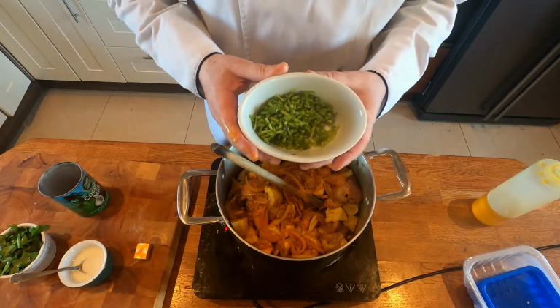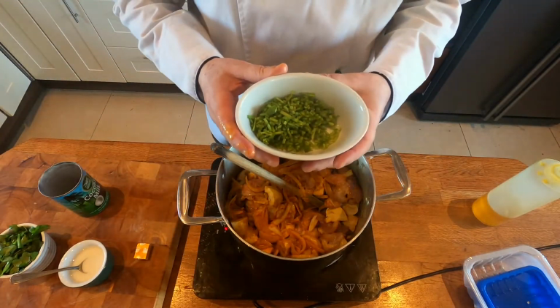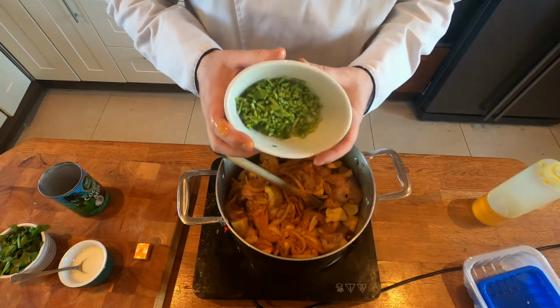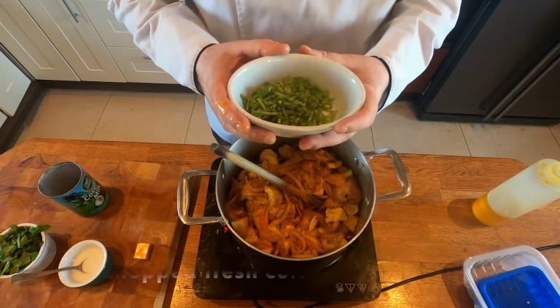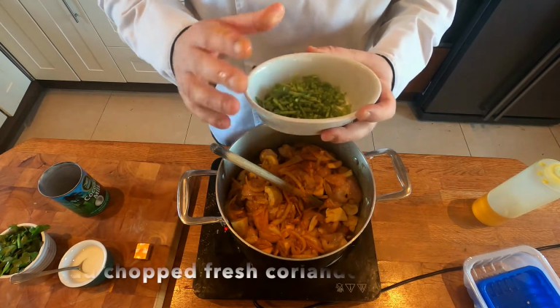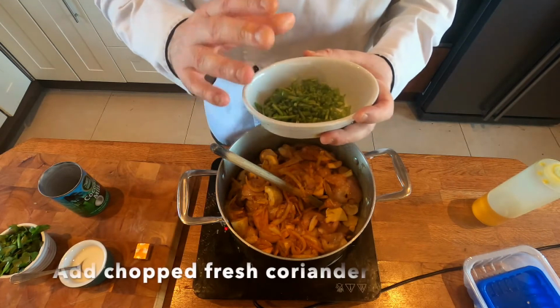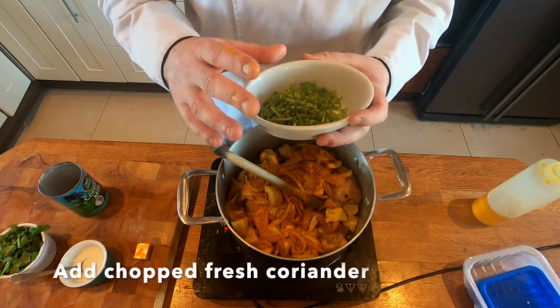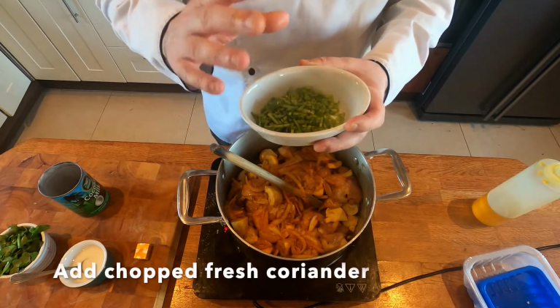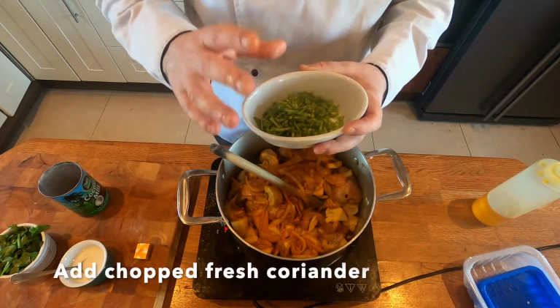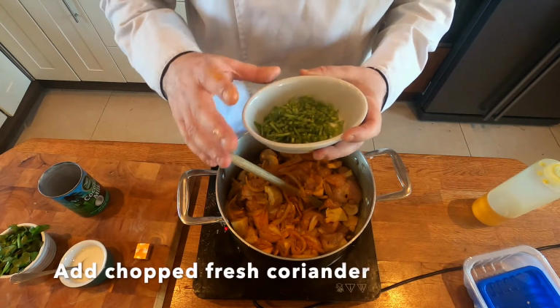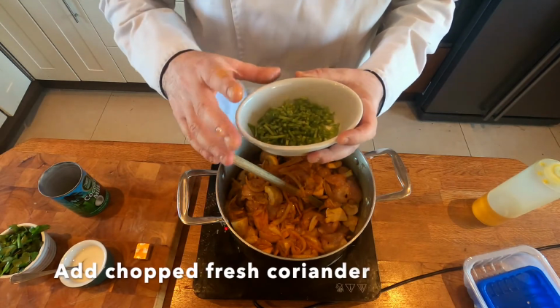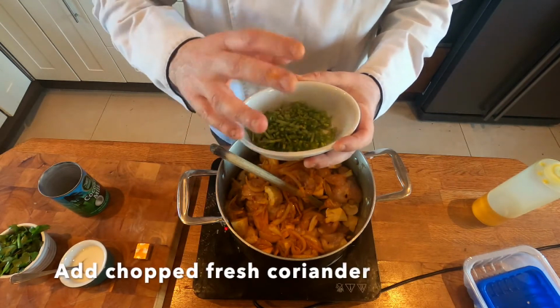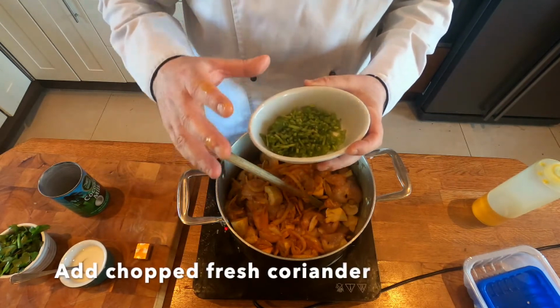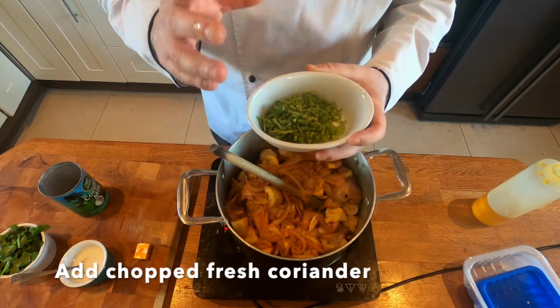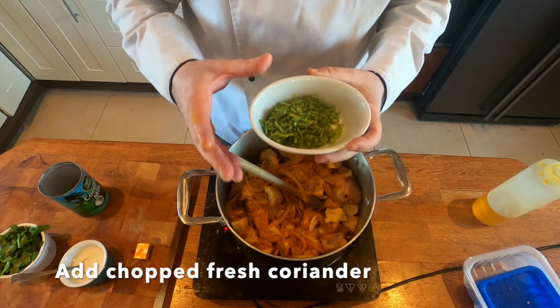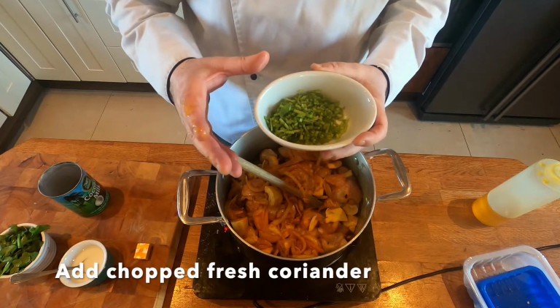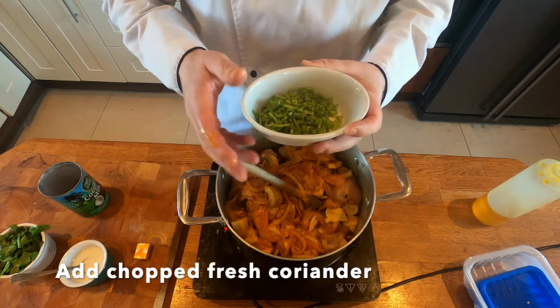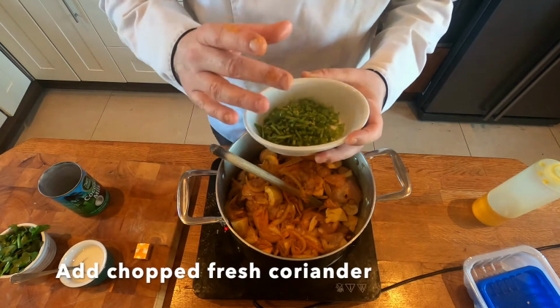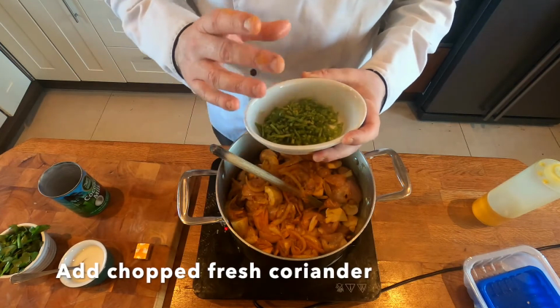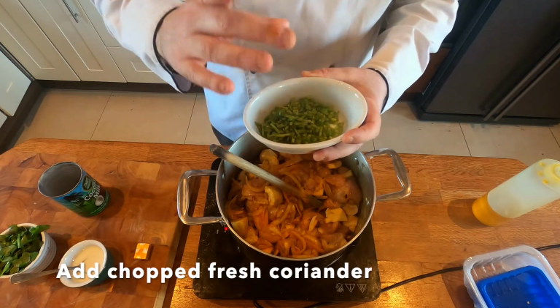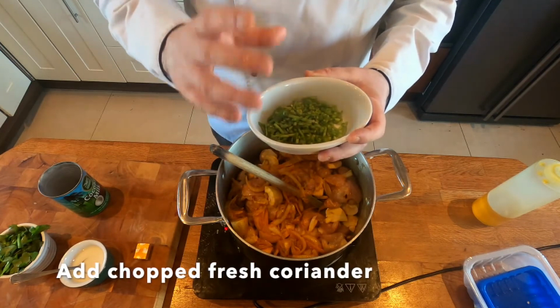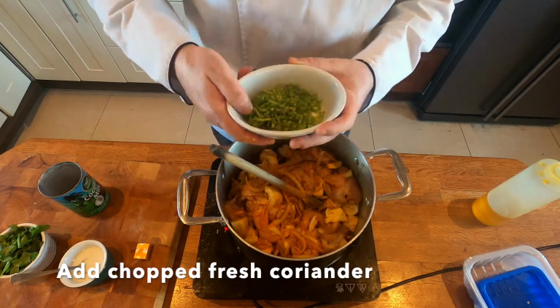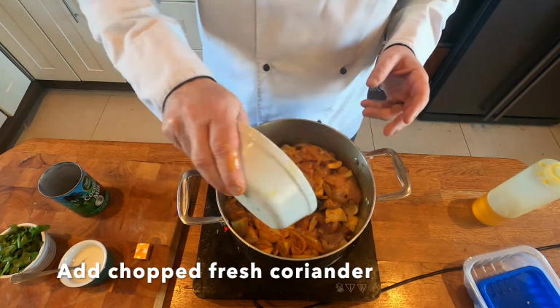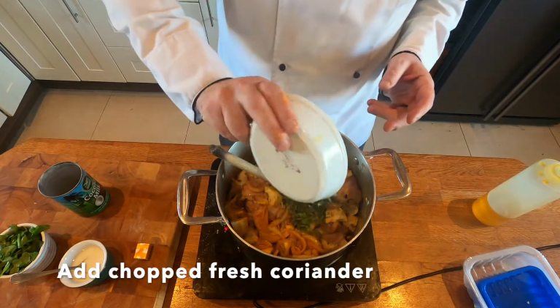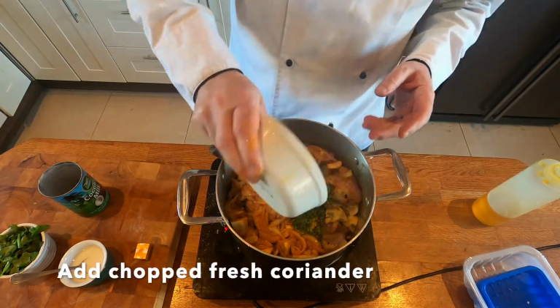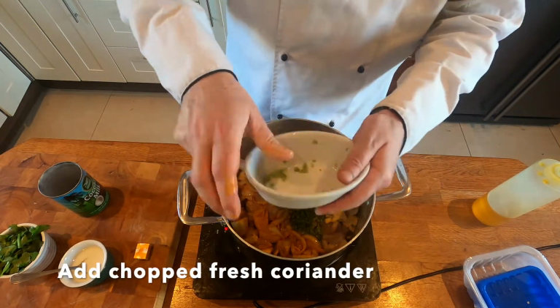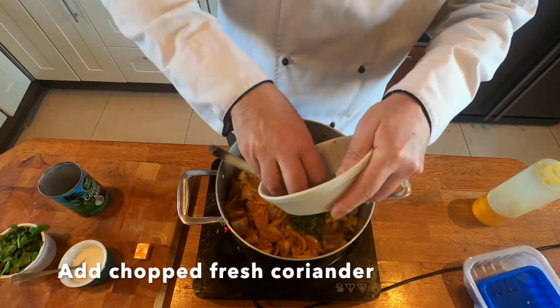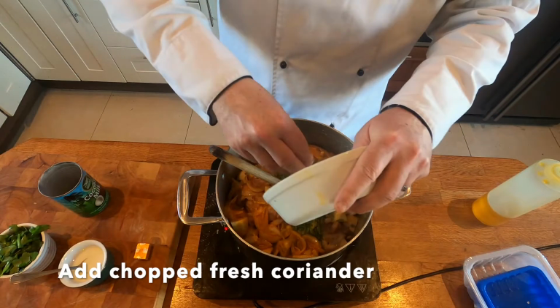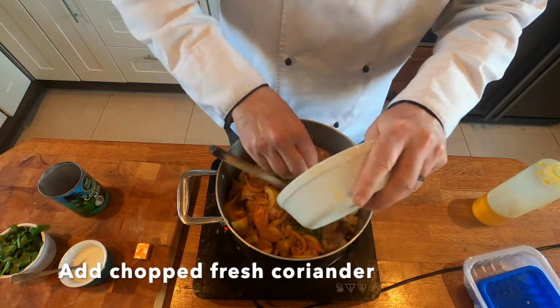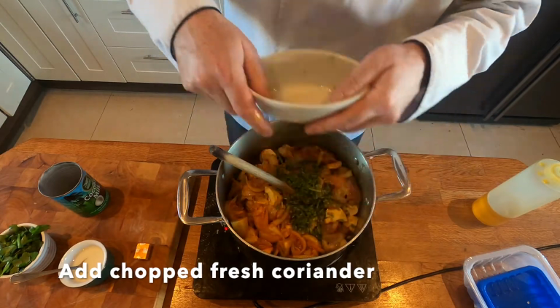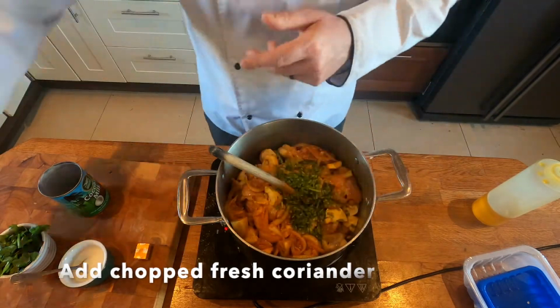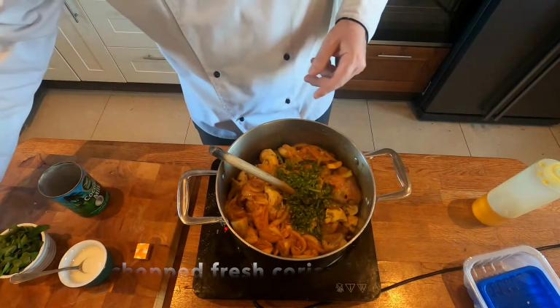This here is fresh coriander — specifically the fresh coriander stem, which holds a lot of flavor. I like to cut them up small and add them into the curry for extra flavor.